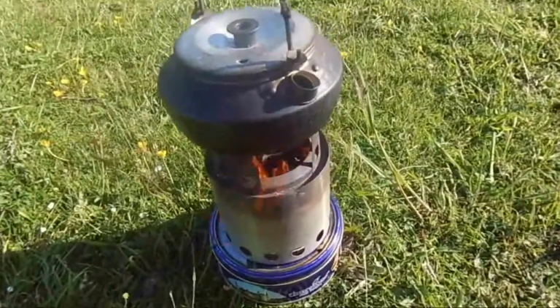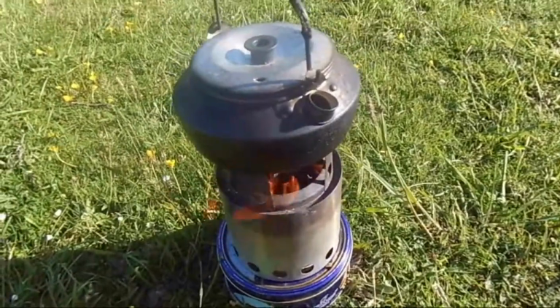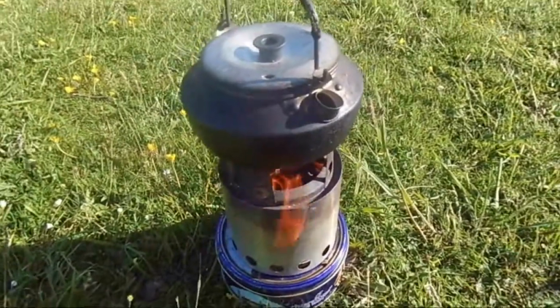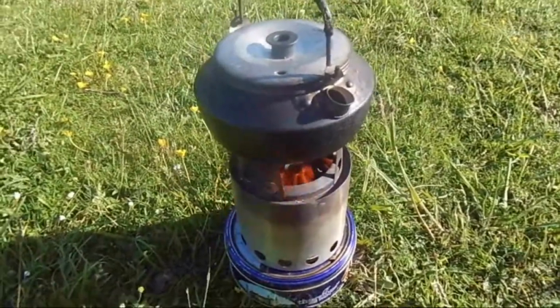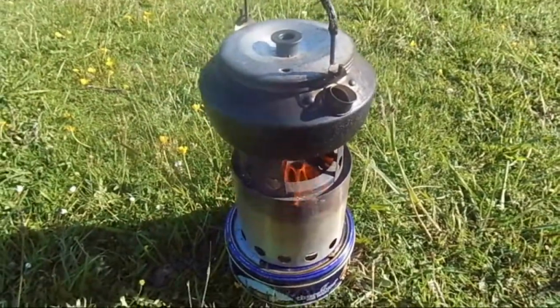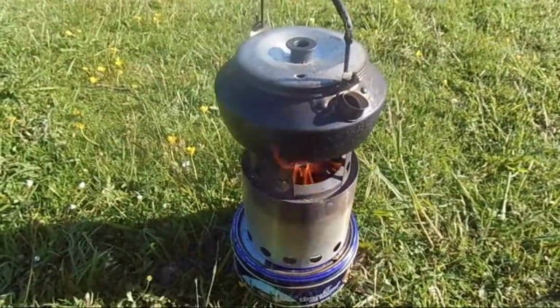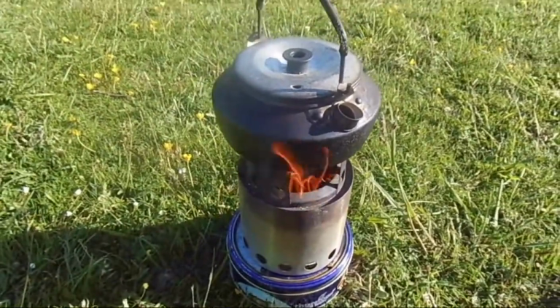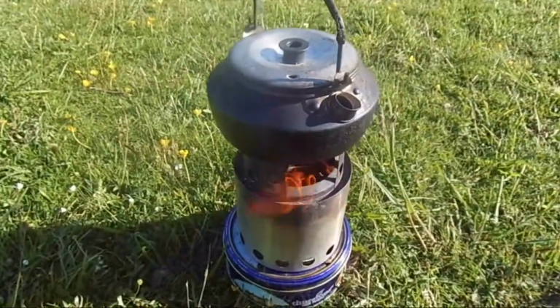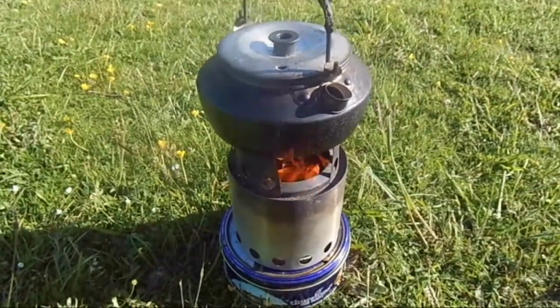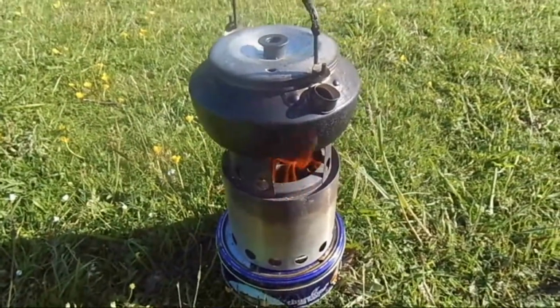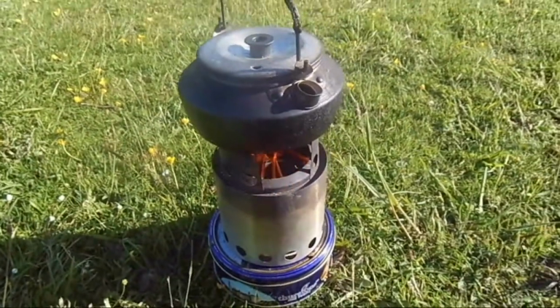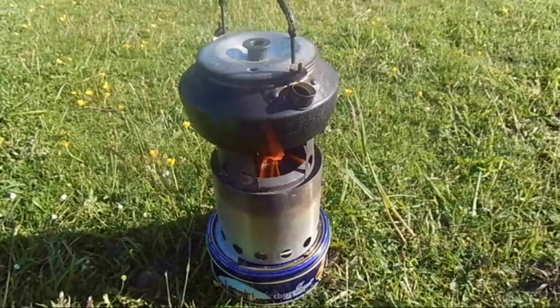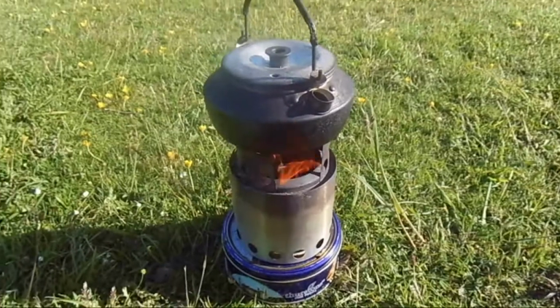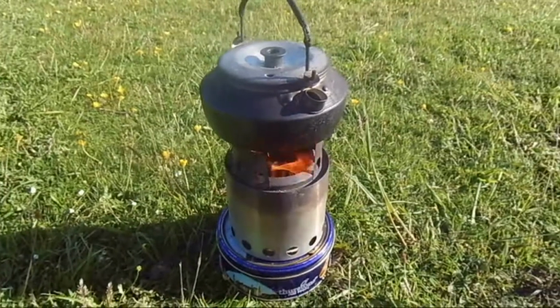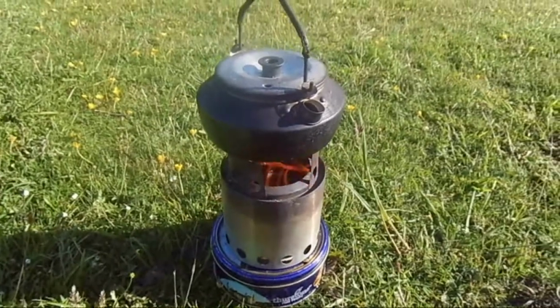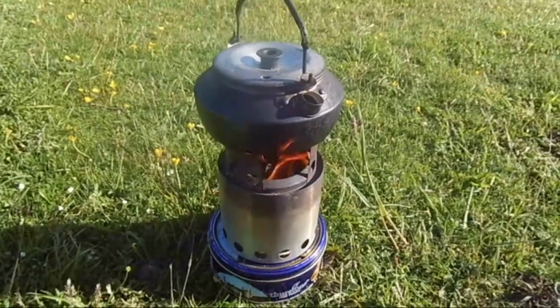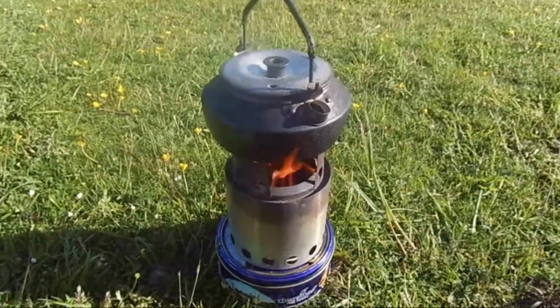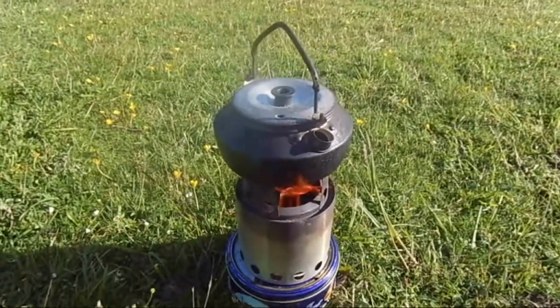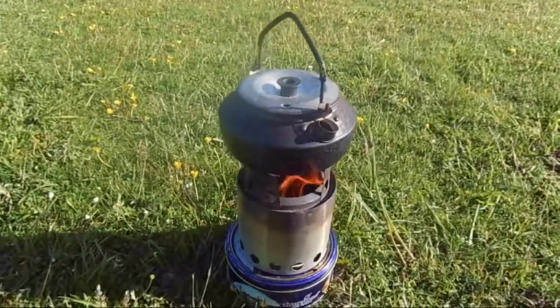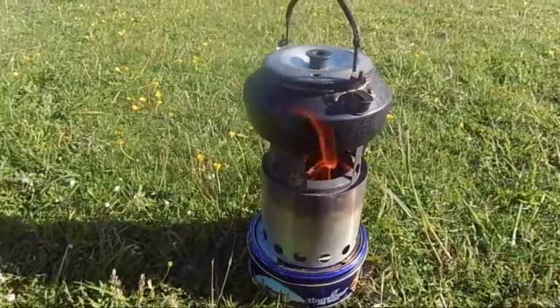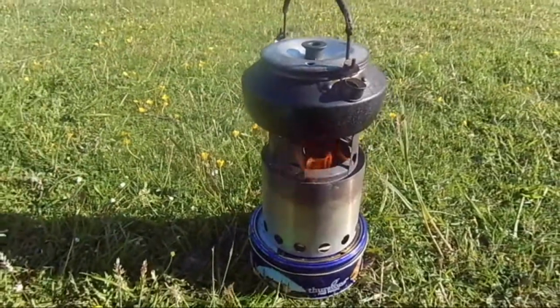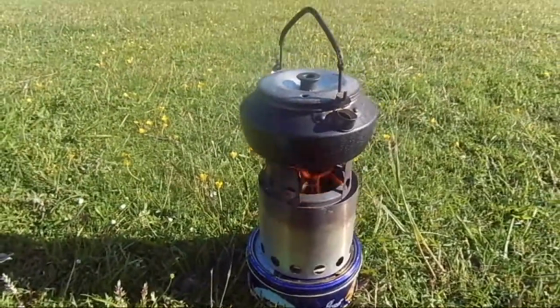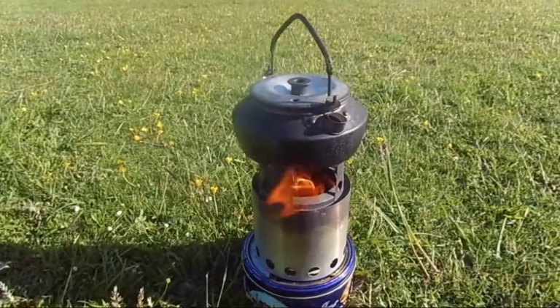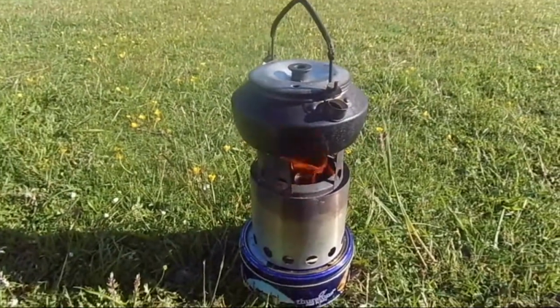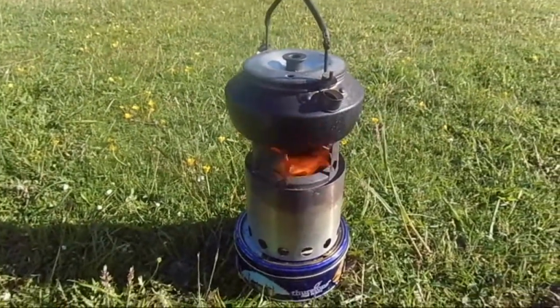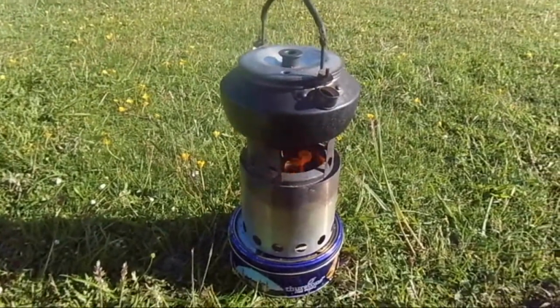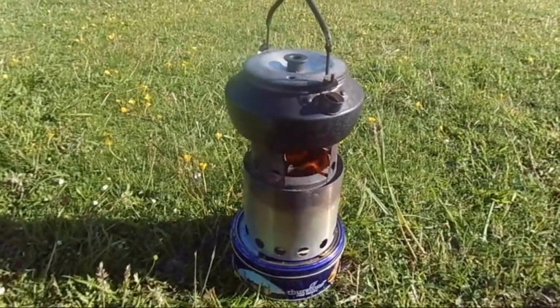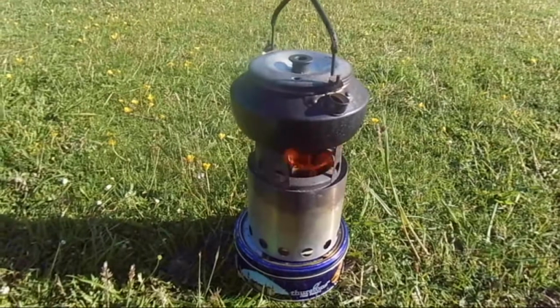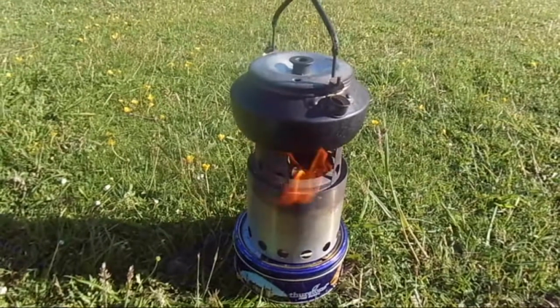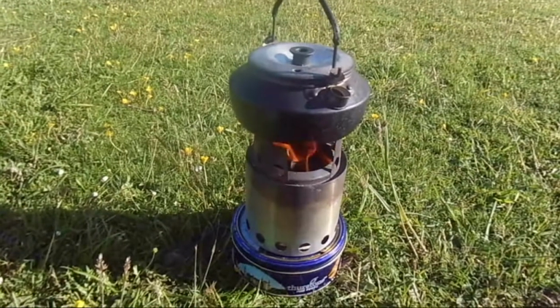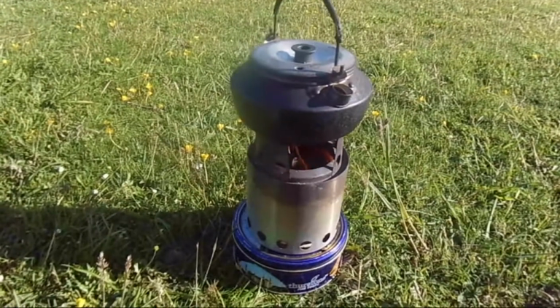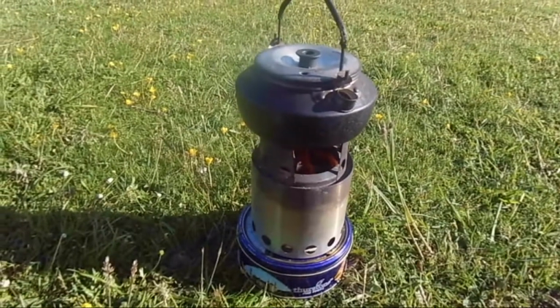Hi there folks, to show you my wood burning solo stove. It's what I use at the moment, thoroughly impressed with it.